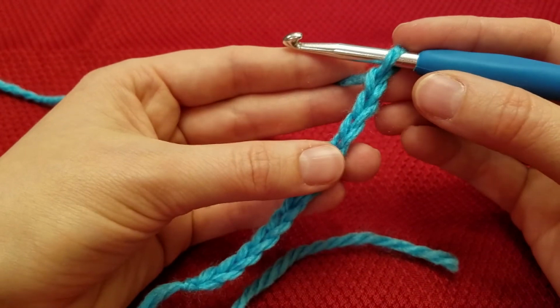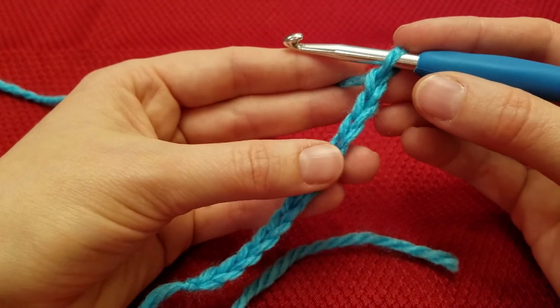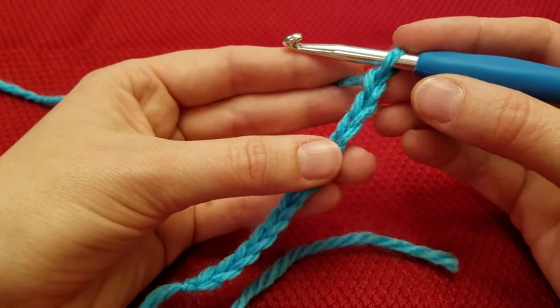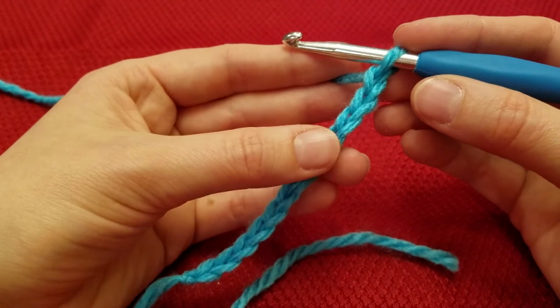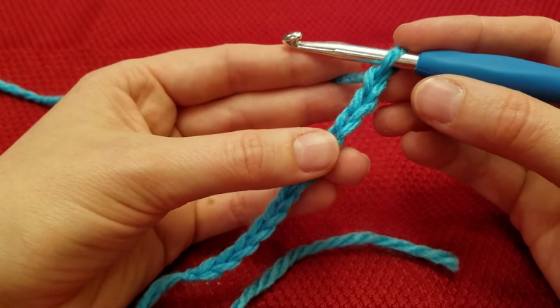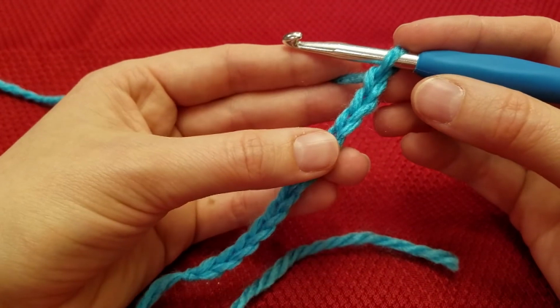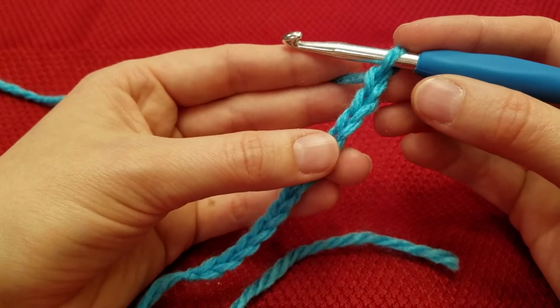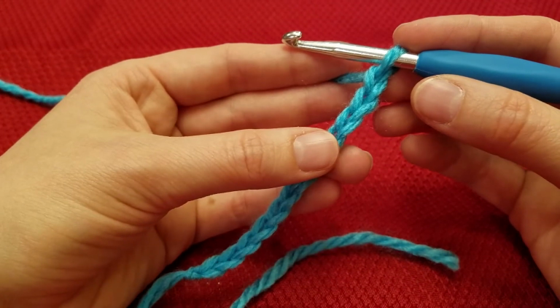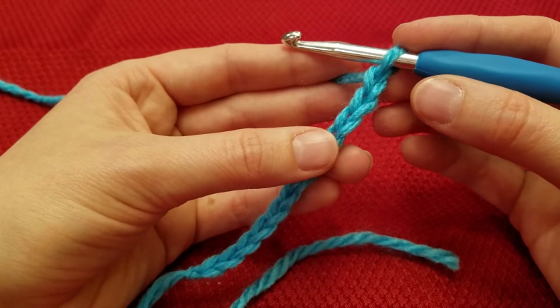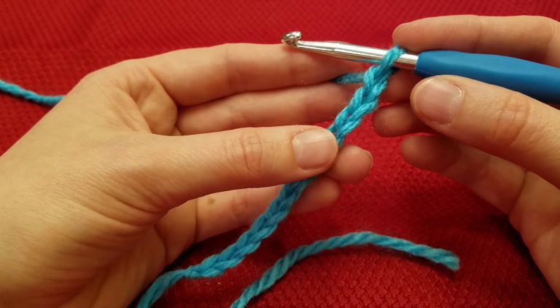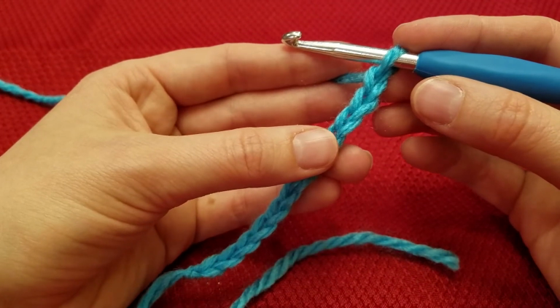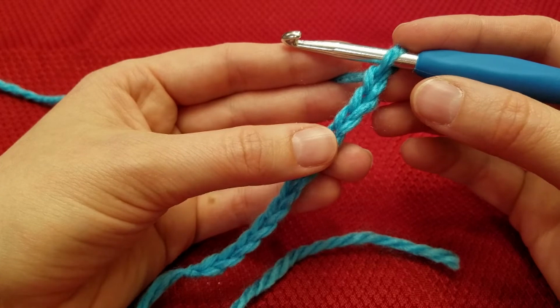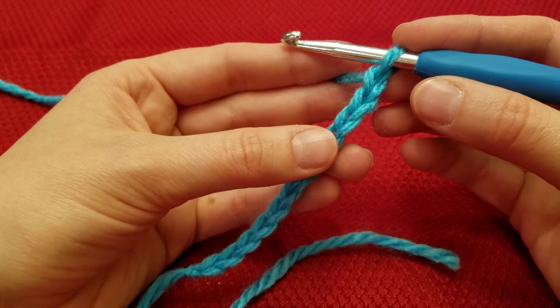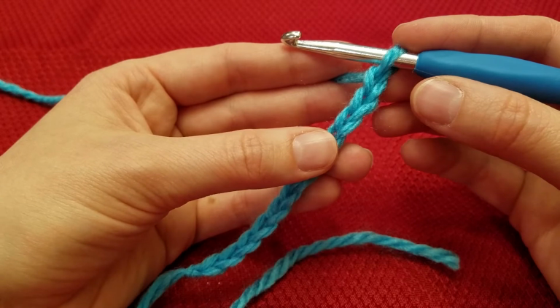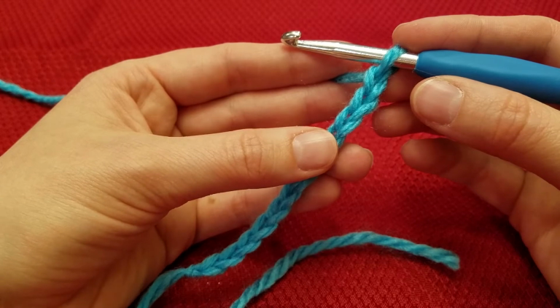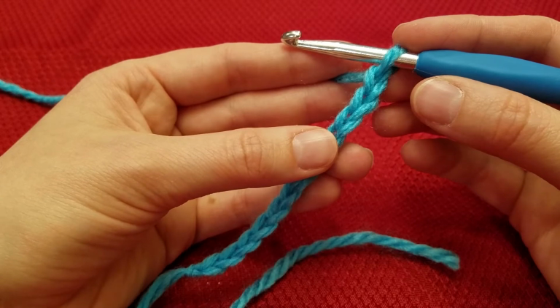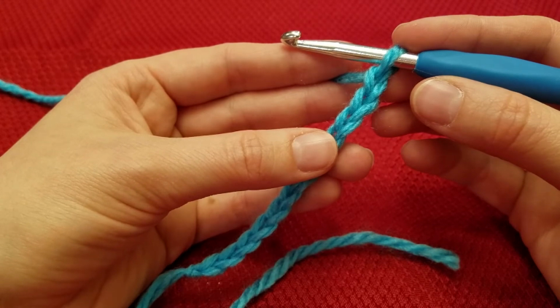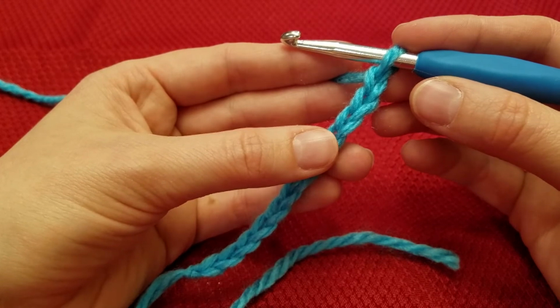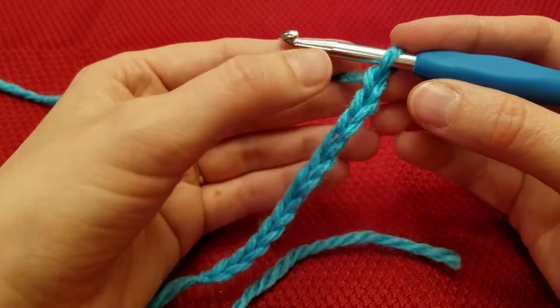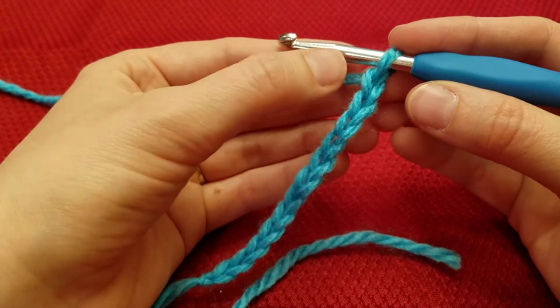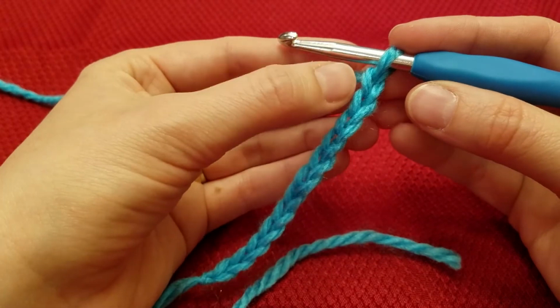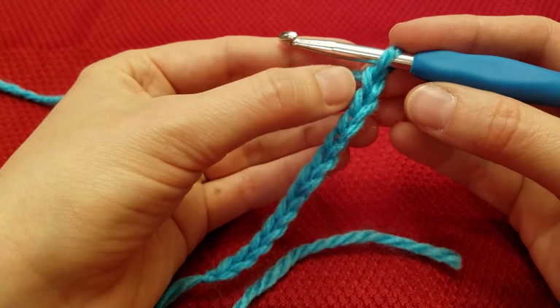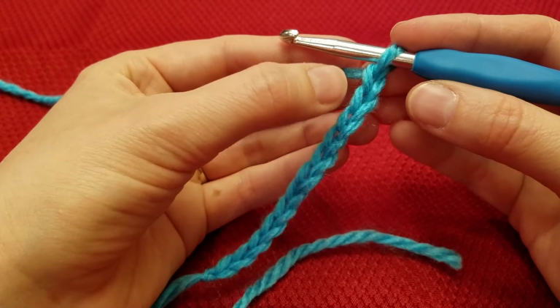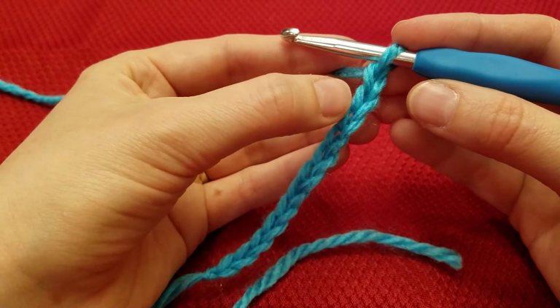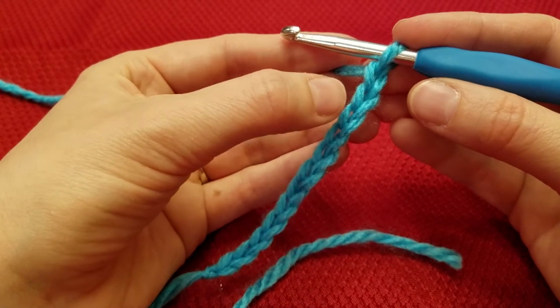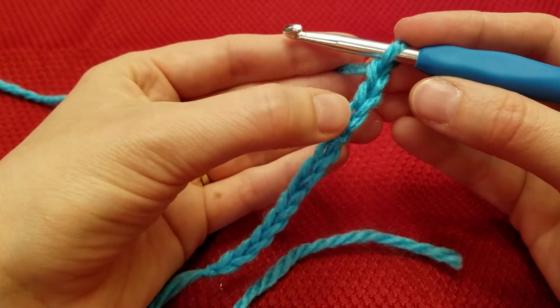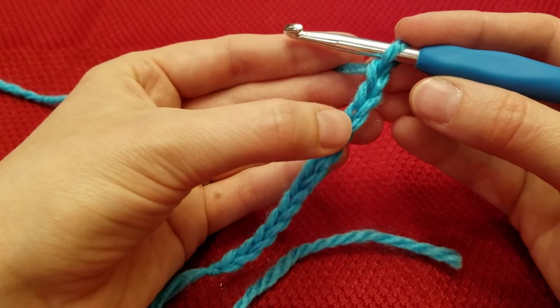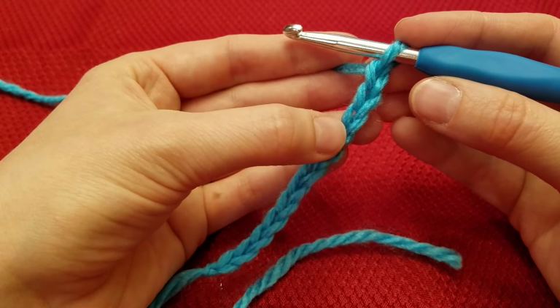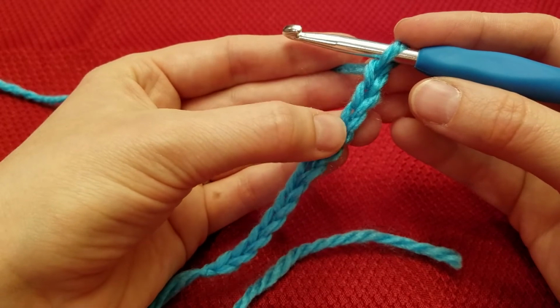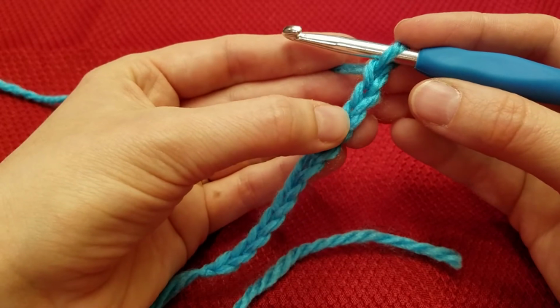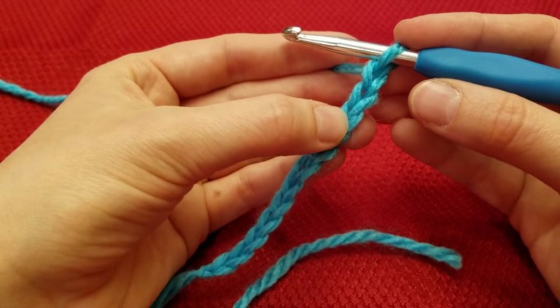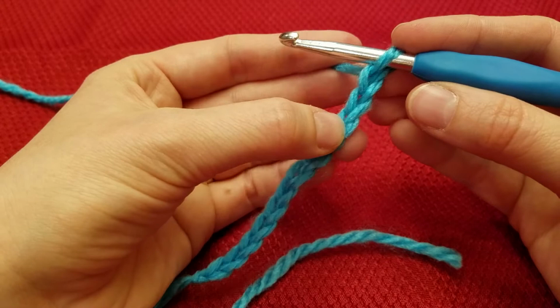For half double crochet, you'll be working in the third chain from the hook. So 1, 2, 3 — this third chain.